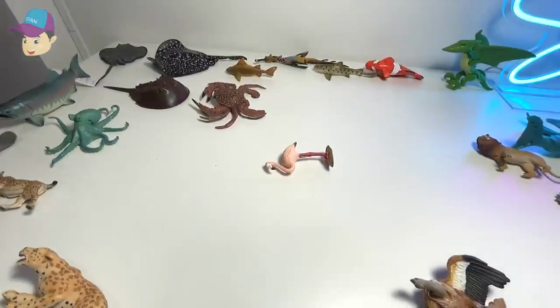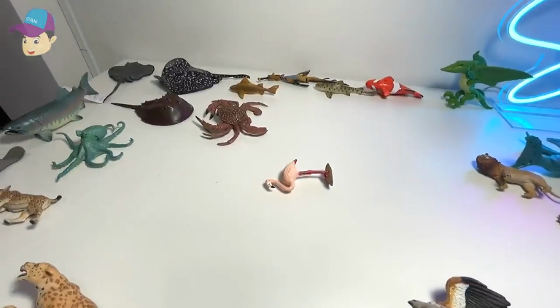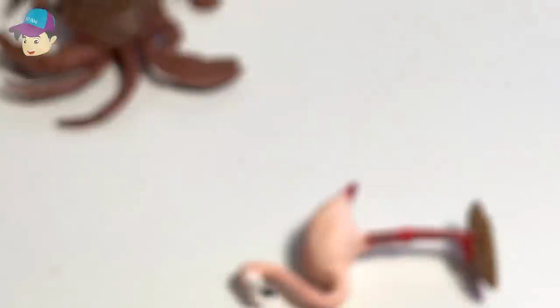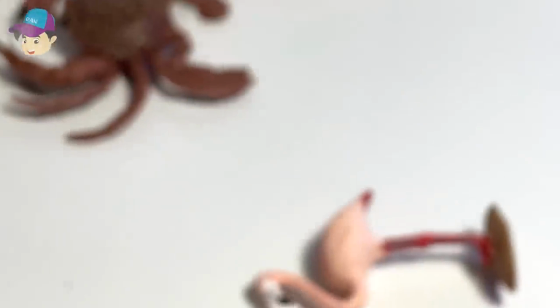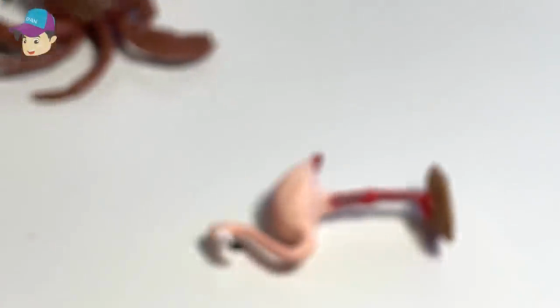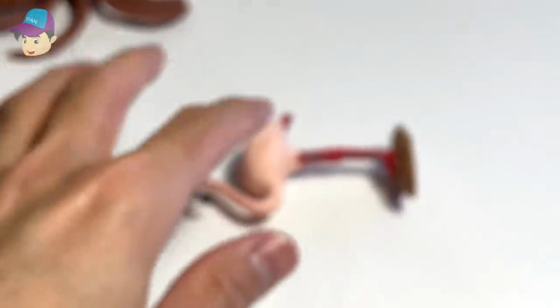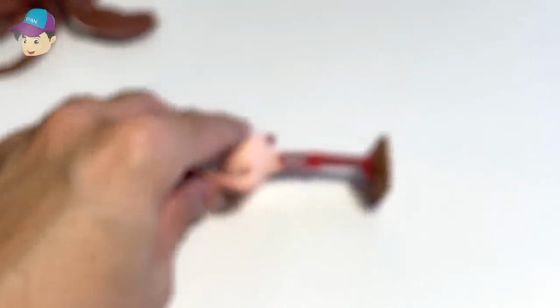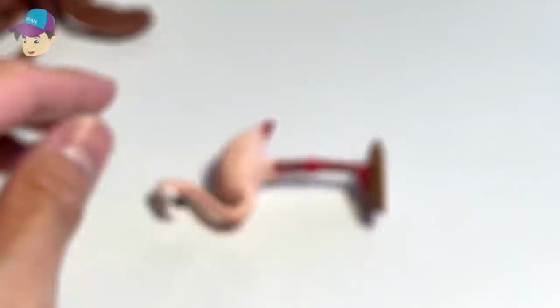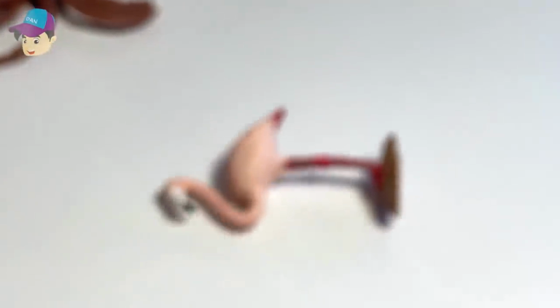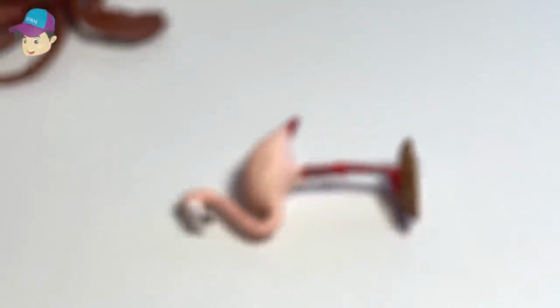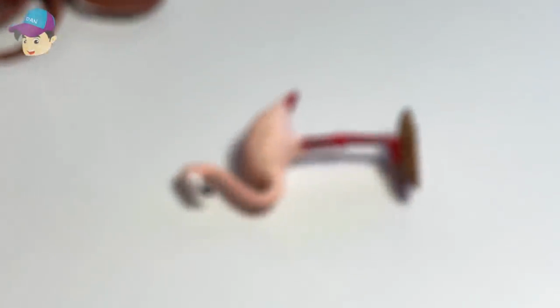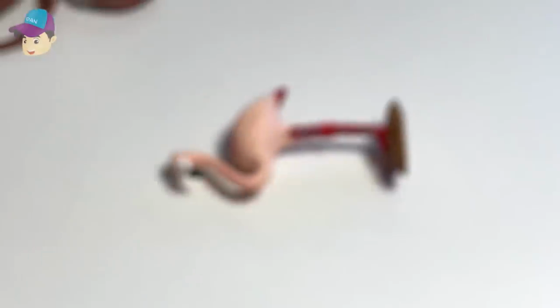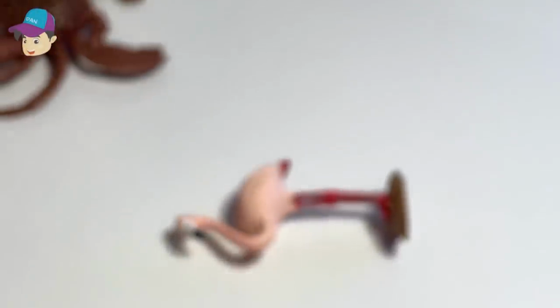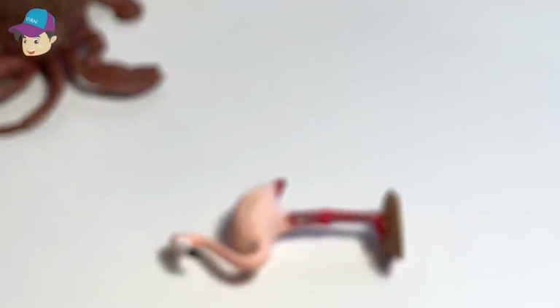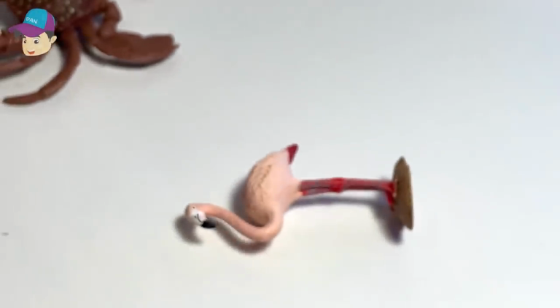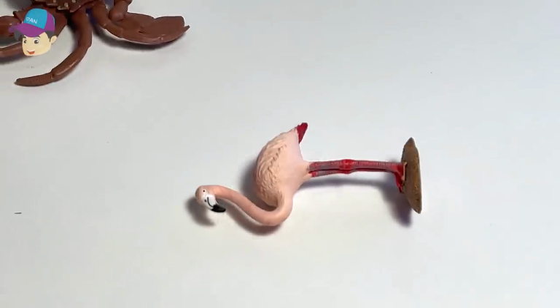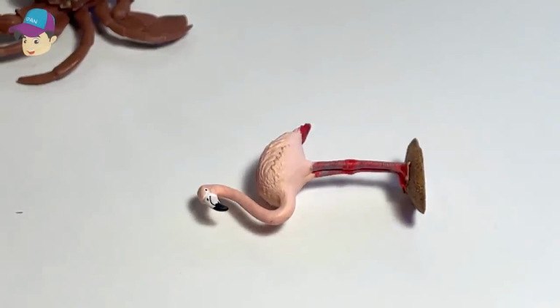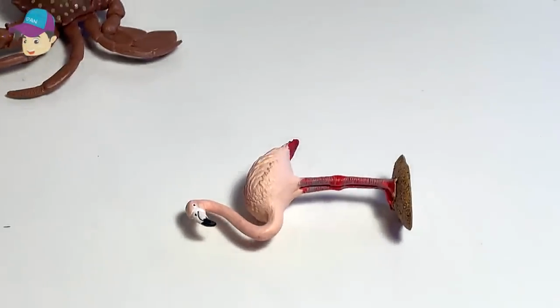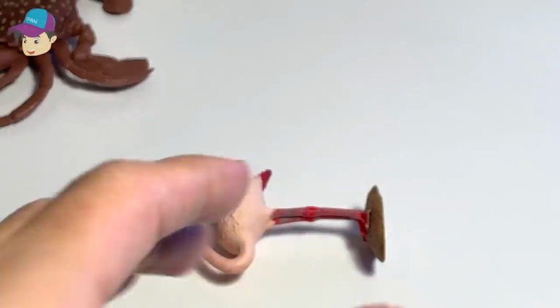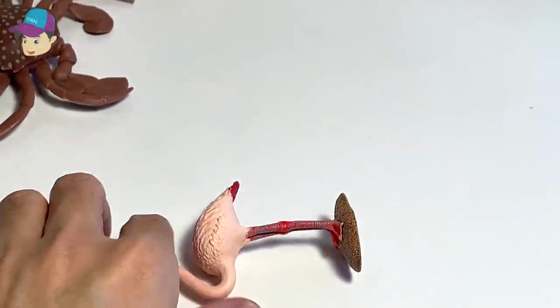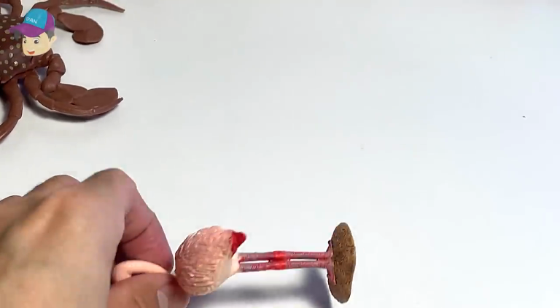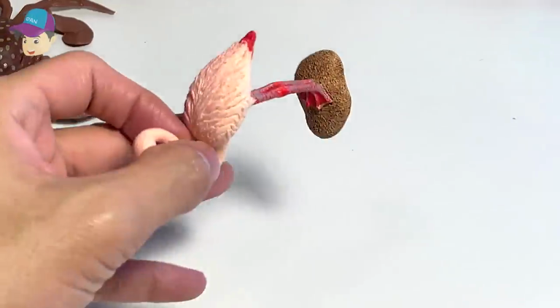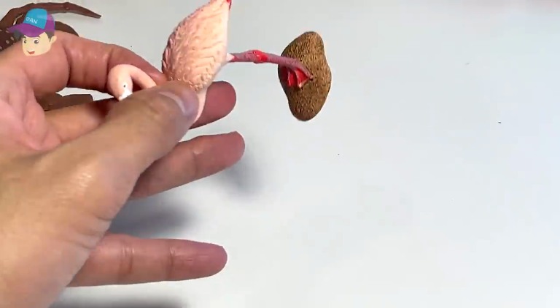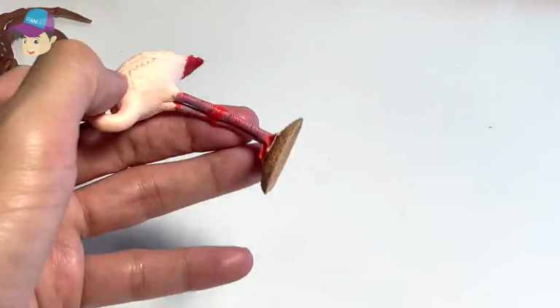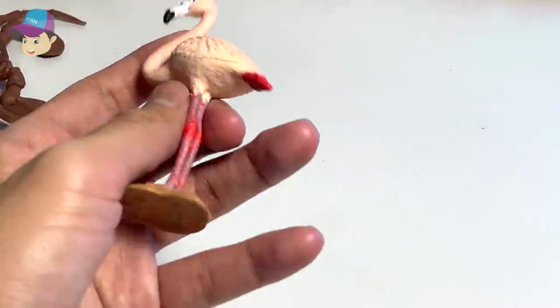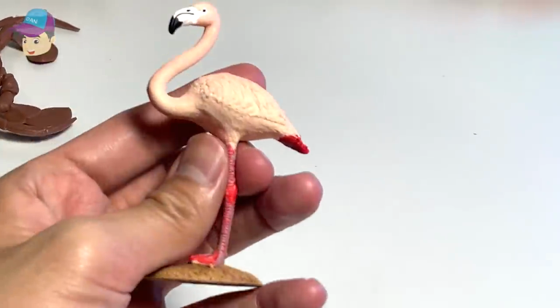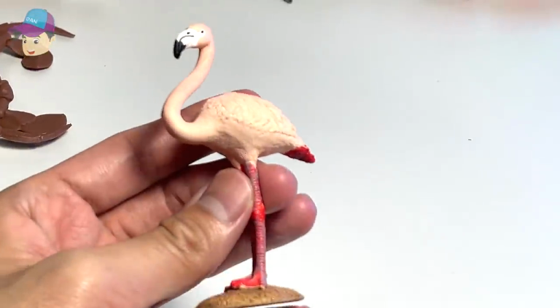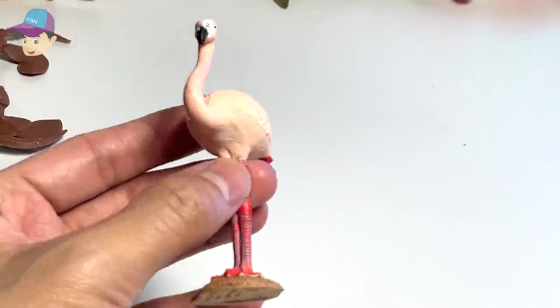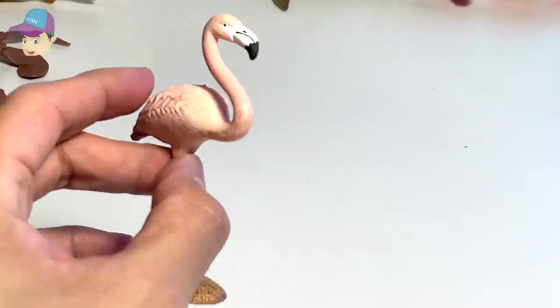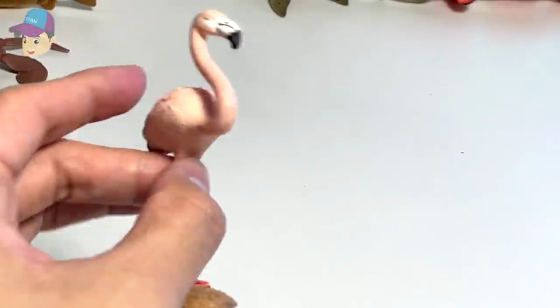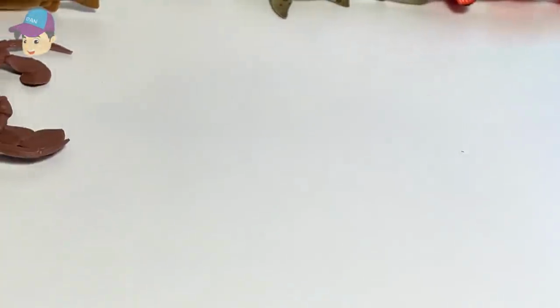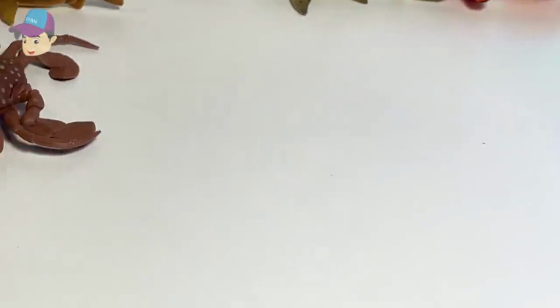What is this bird right here? What is this bird doing right here? I think this bird is a flamingo. Looks really beautiful.